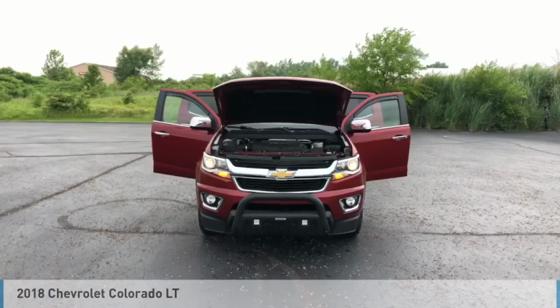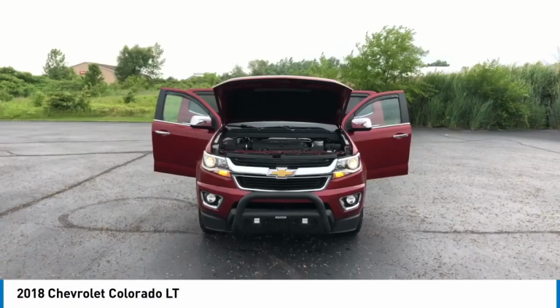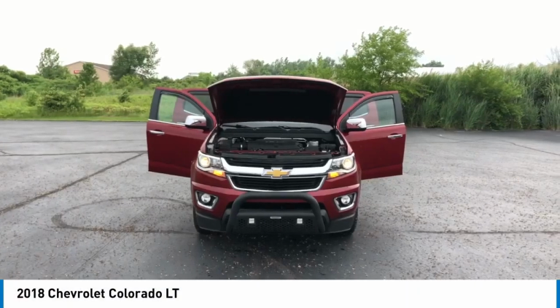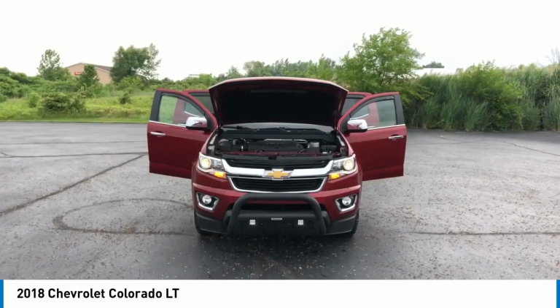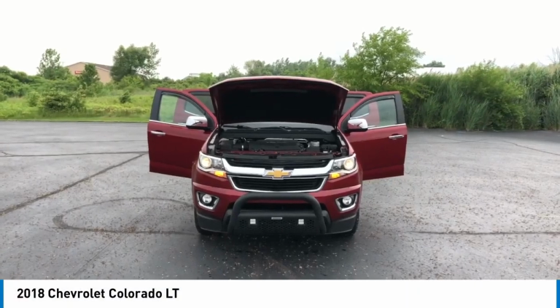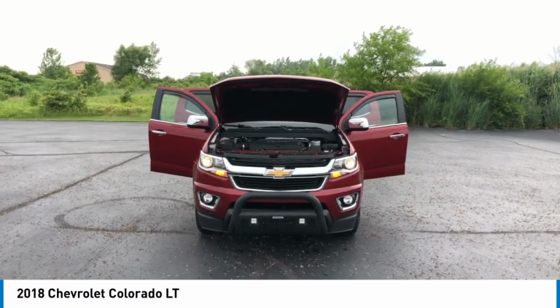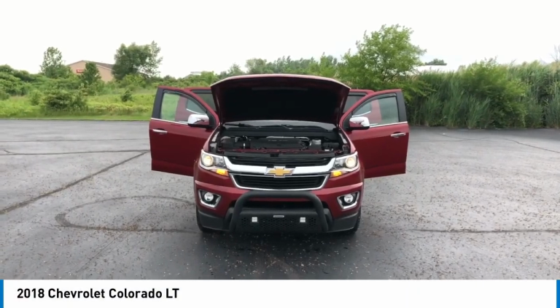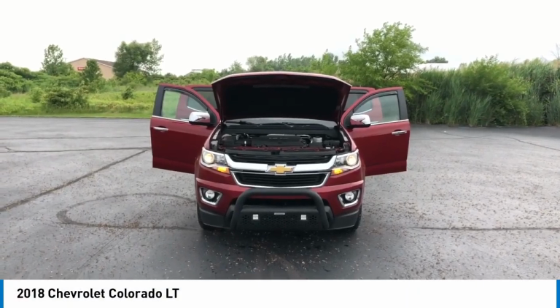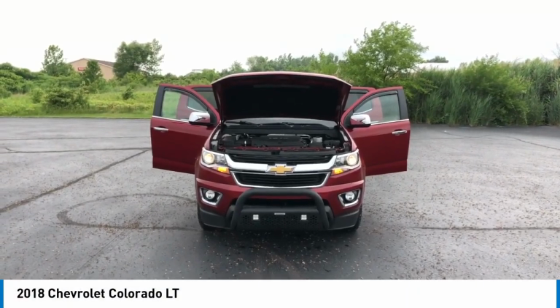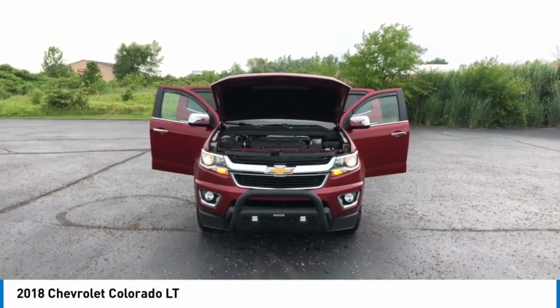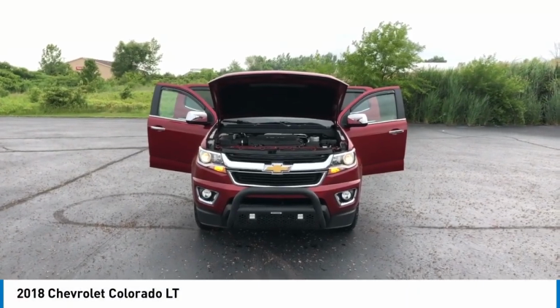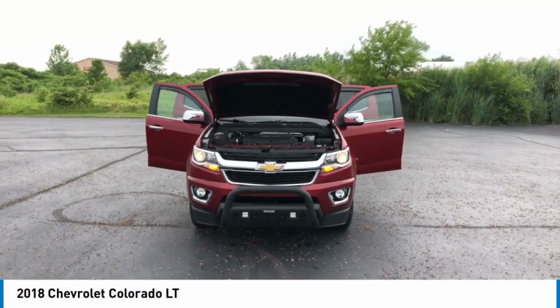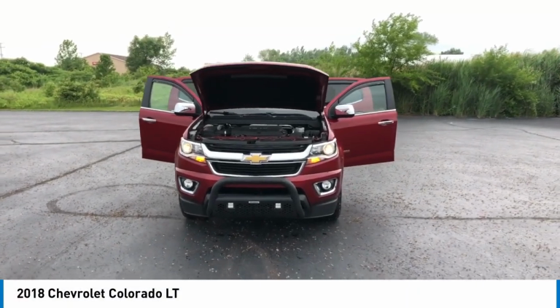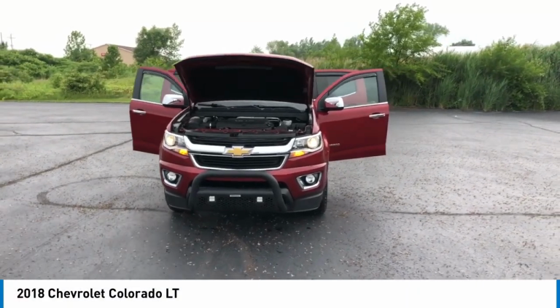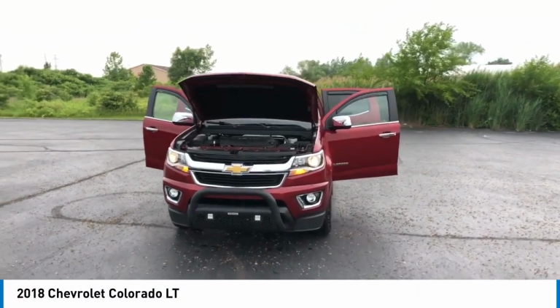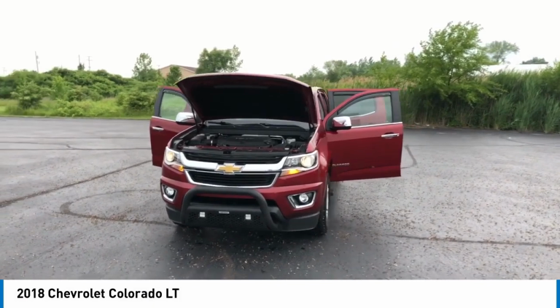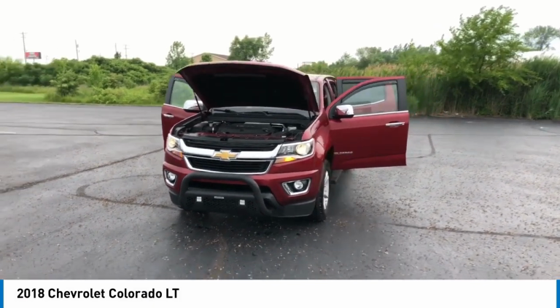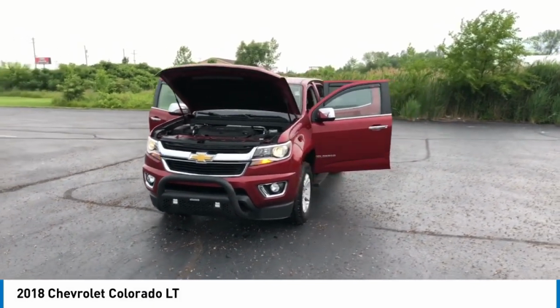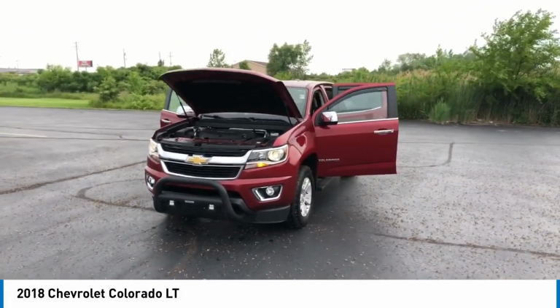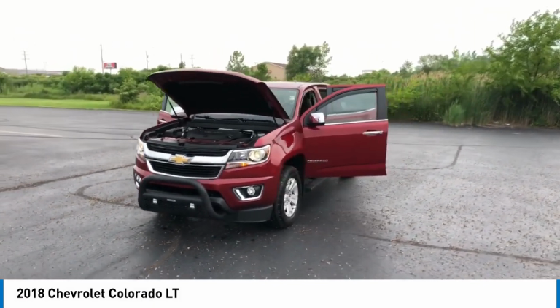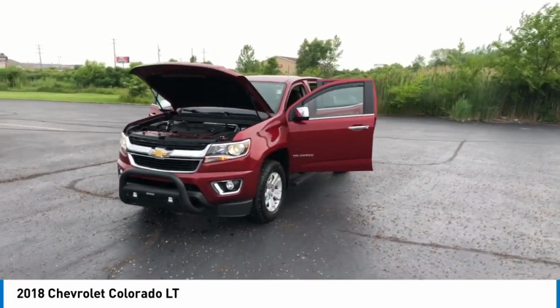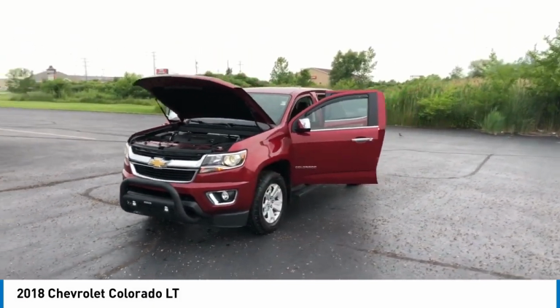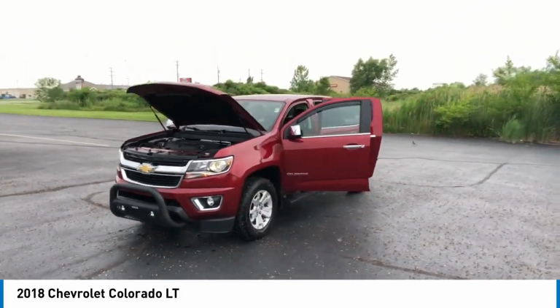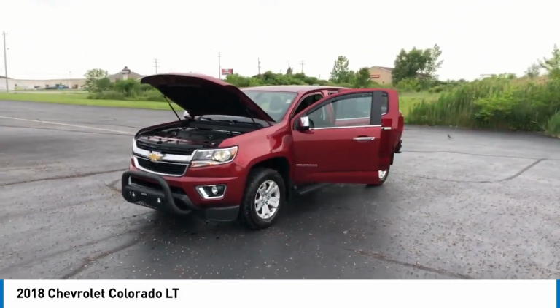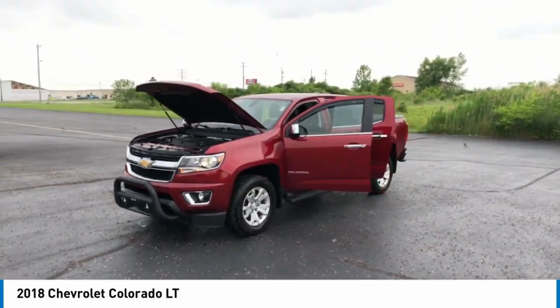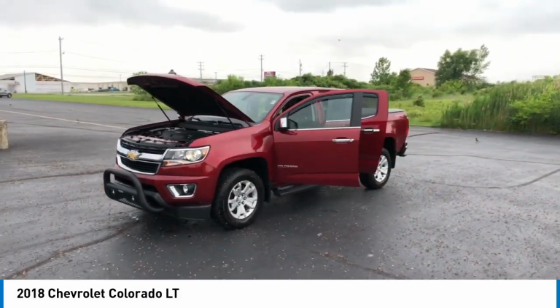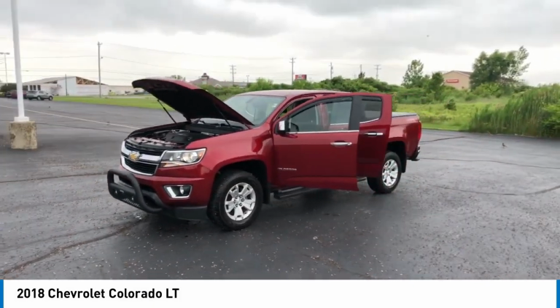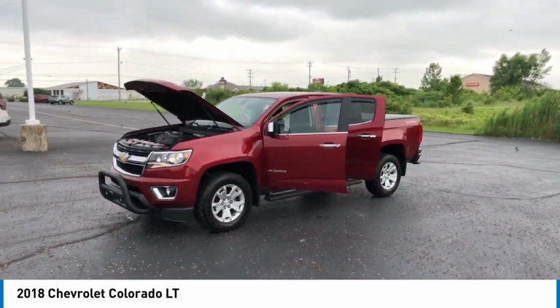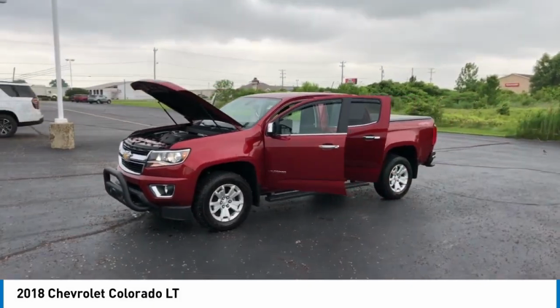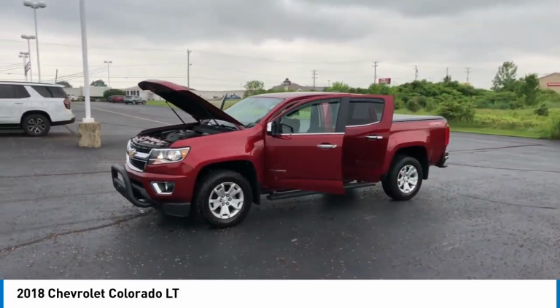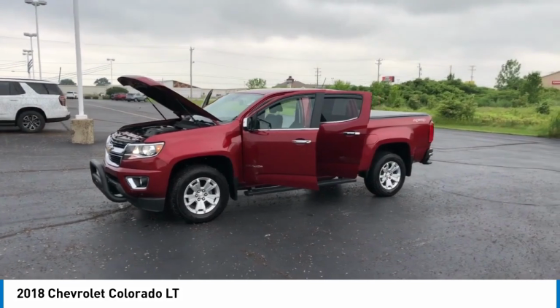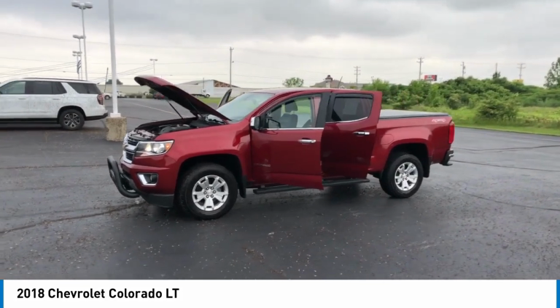We are pleased to show you the 2018 Colorado. Great hauling capability, powerful, rugged, and a great Chevy price. Colorado is it.